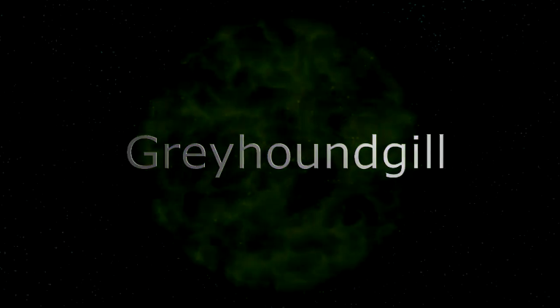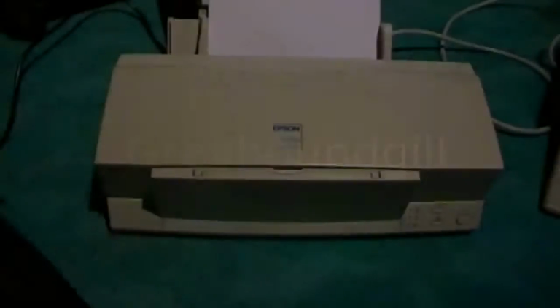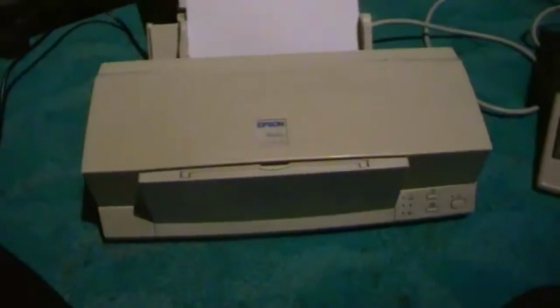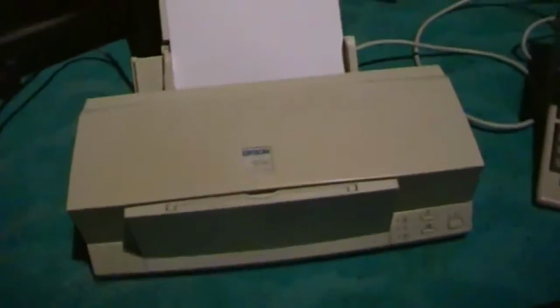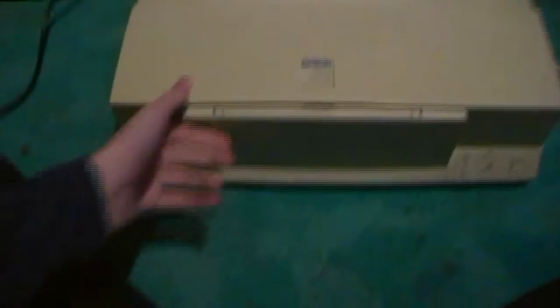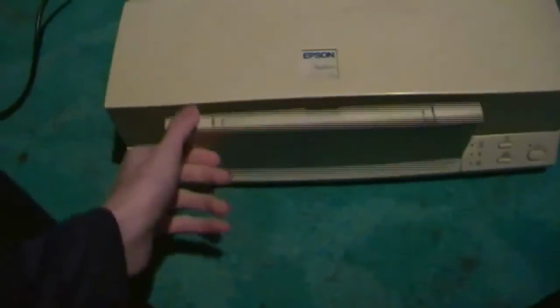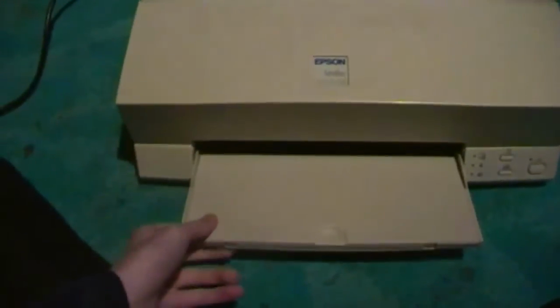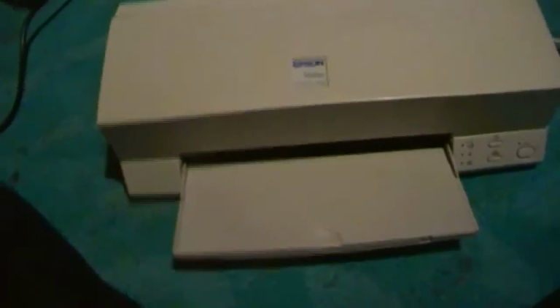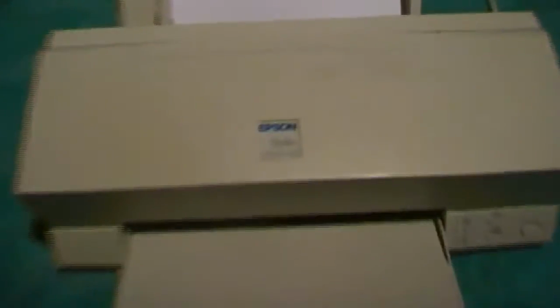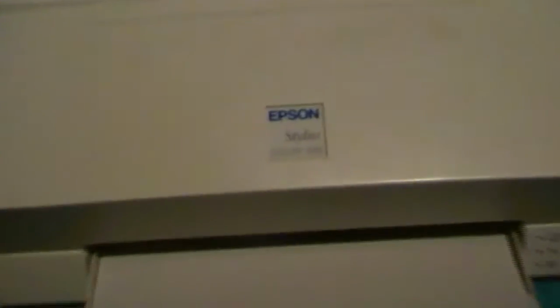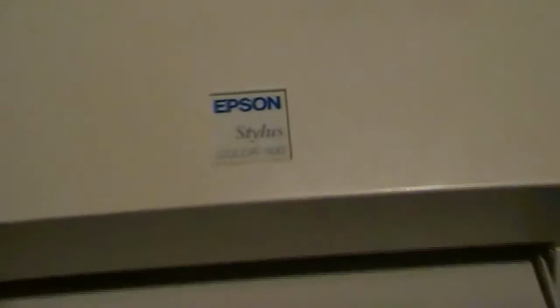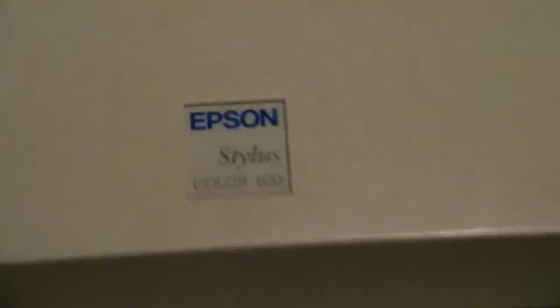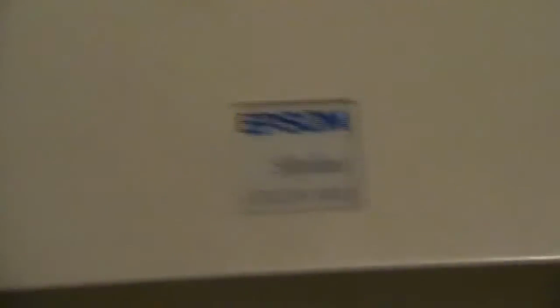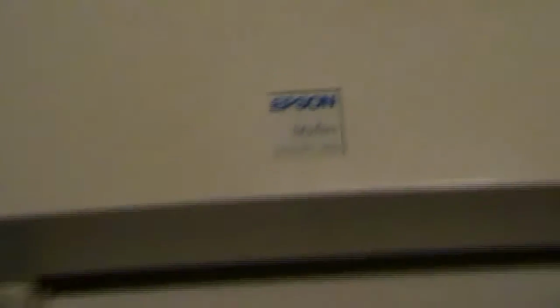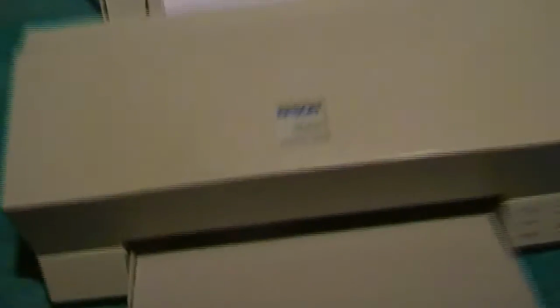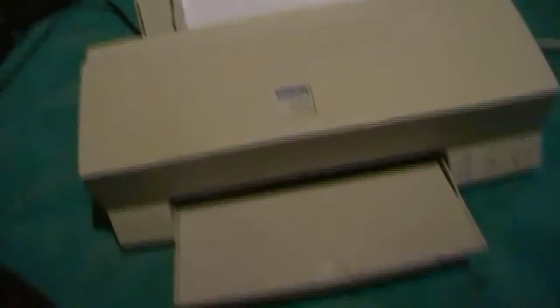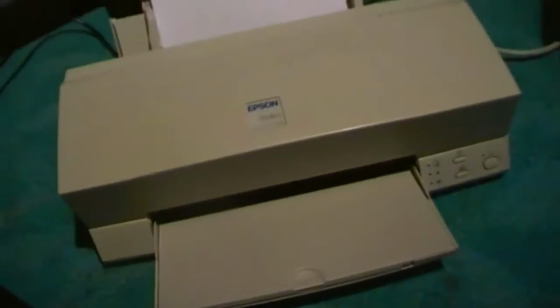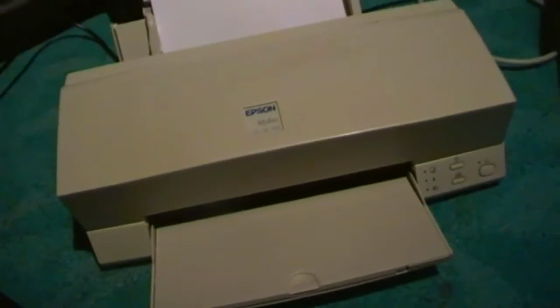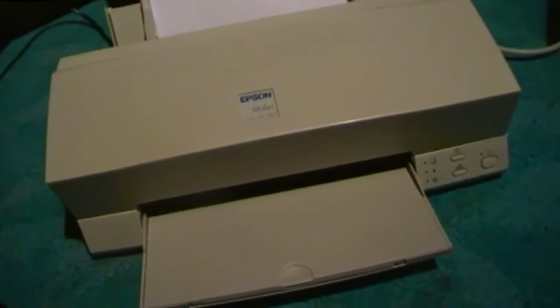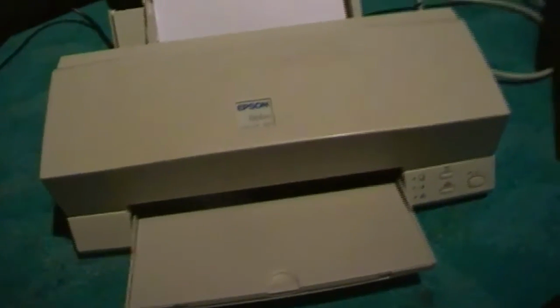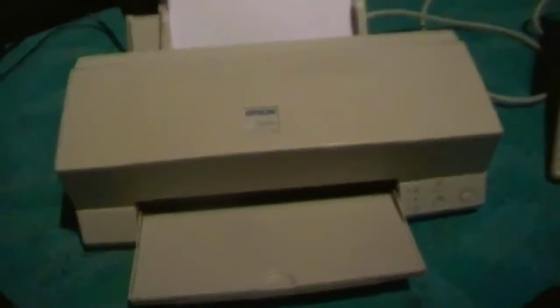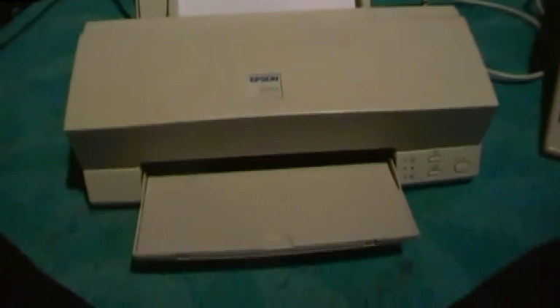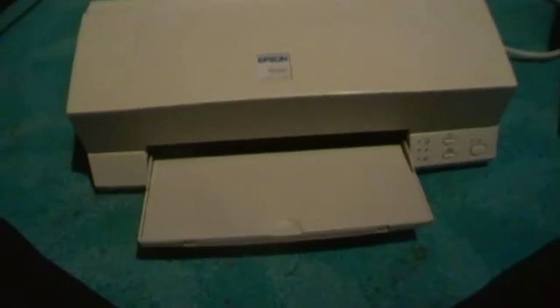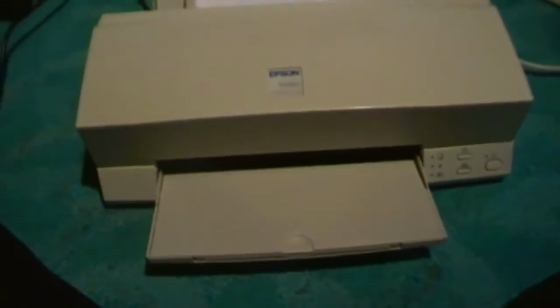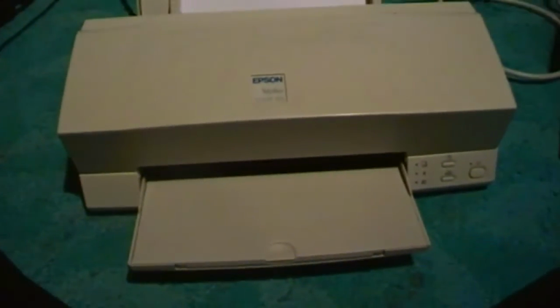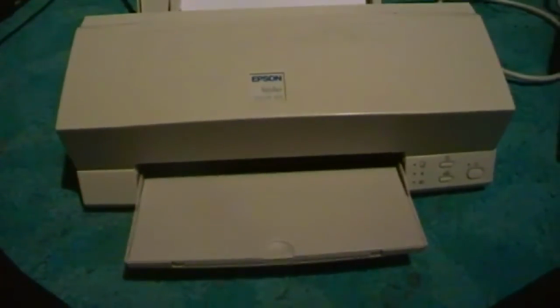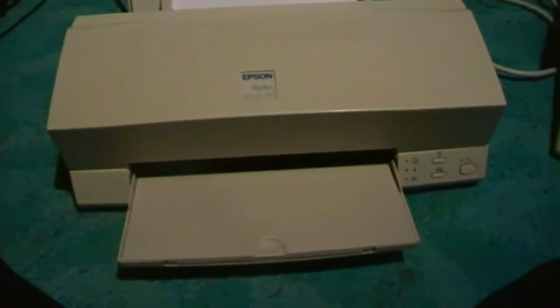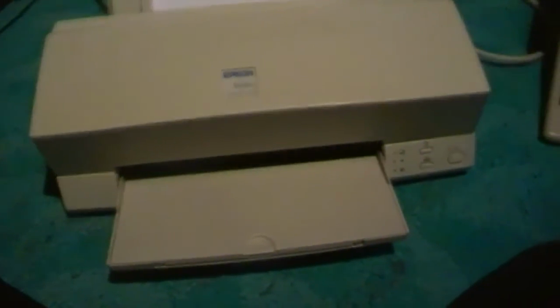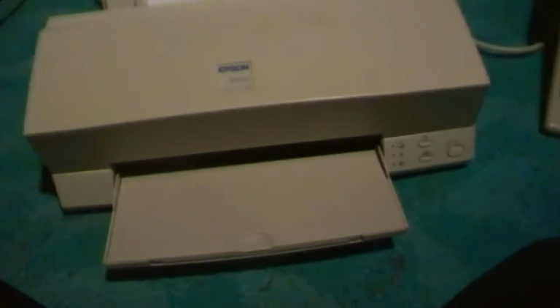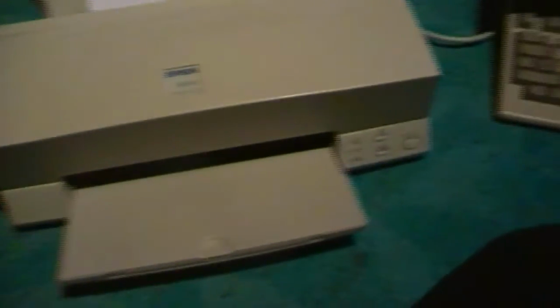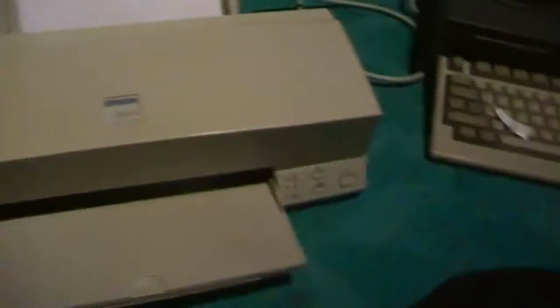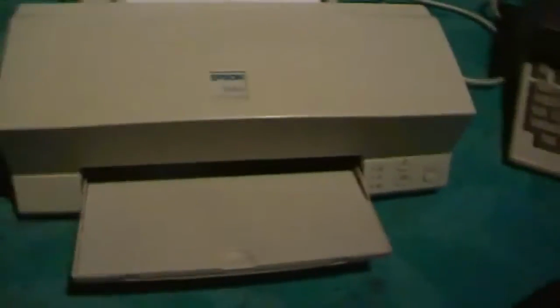Here are two different test pages that you can get to on the Epson Stylus Color 600 printer. Not everyone knows about this because not everyone still has their manuals. I discovered one of them accidentally.